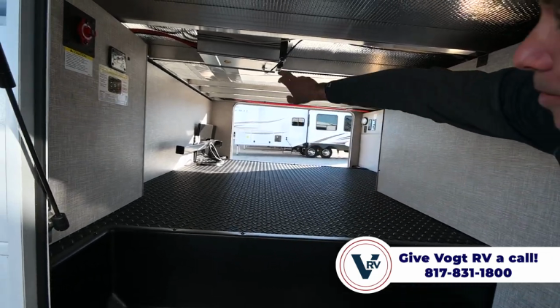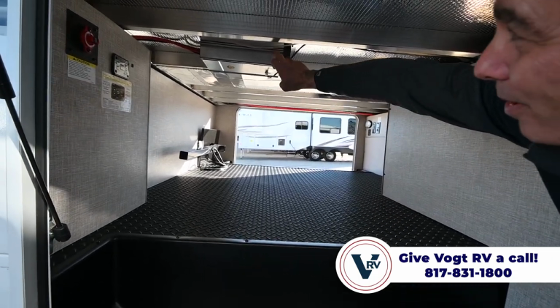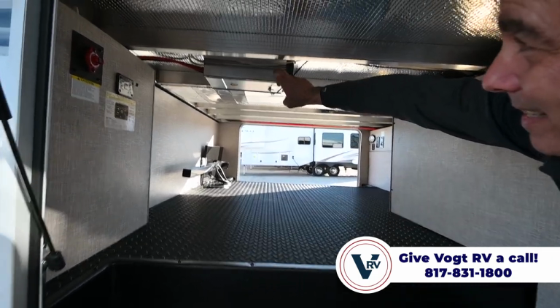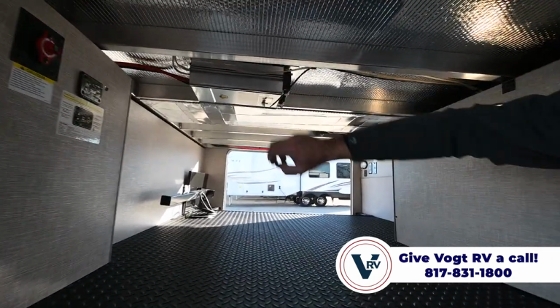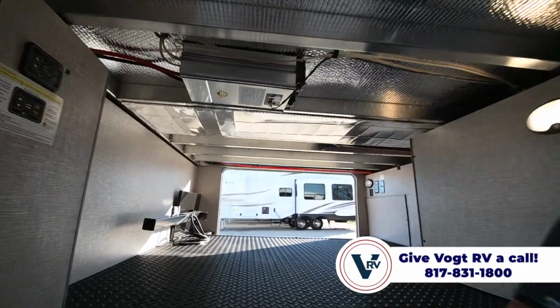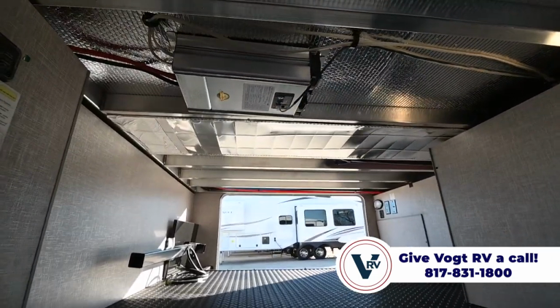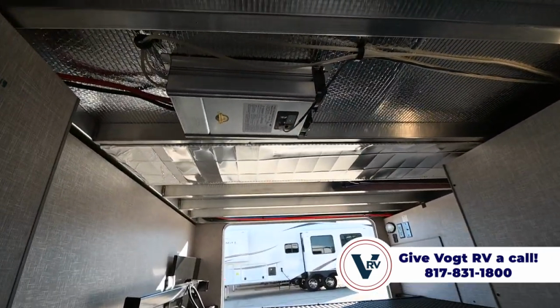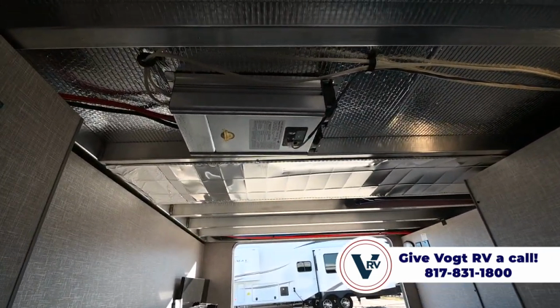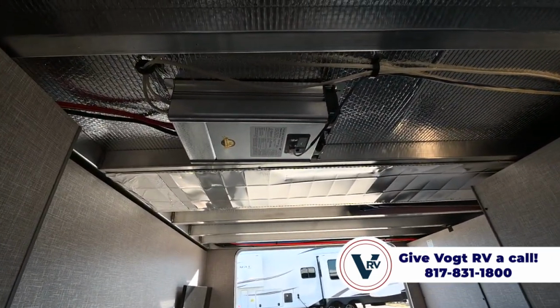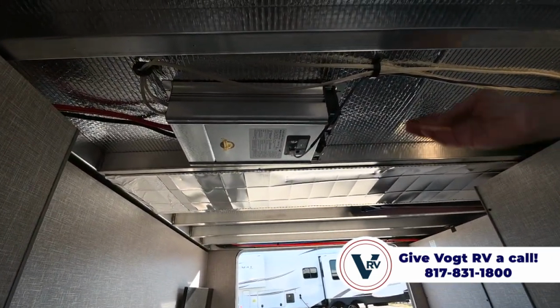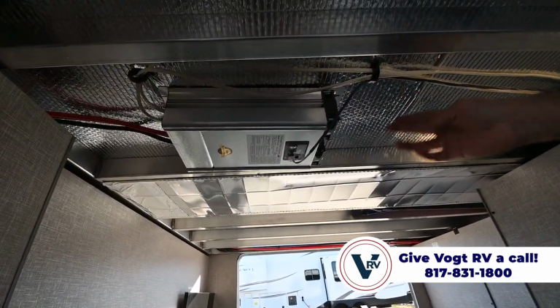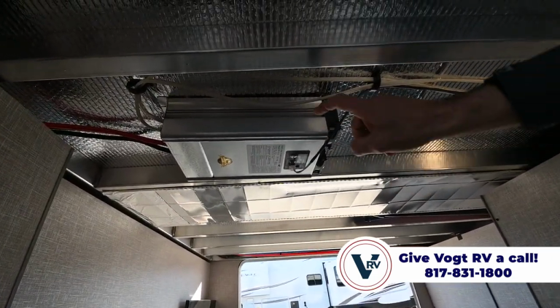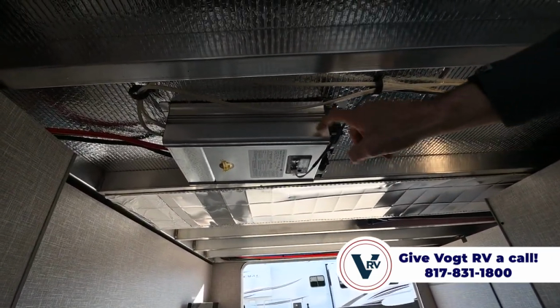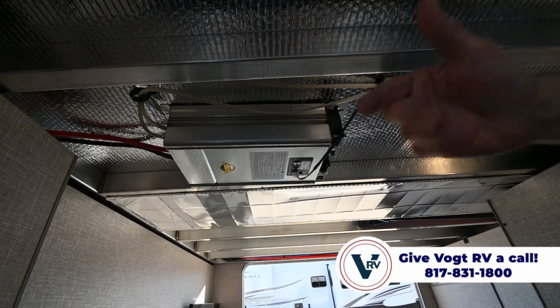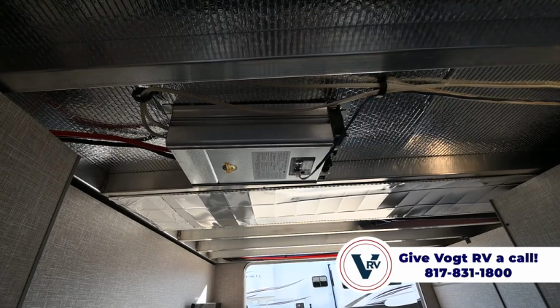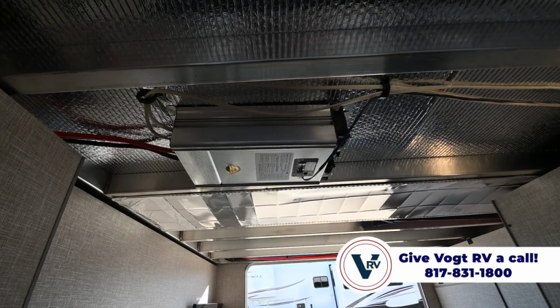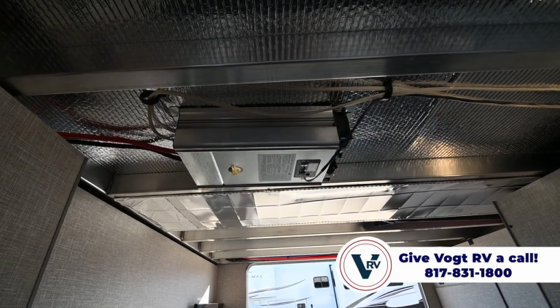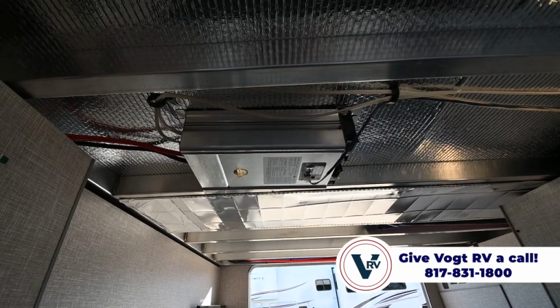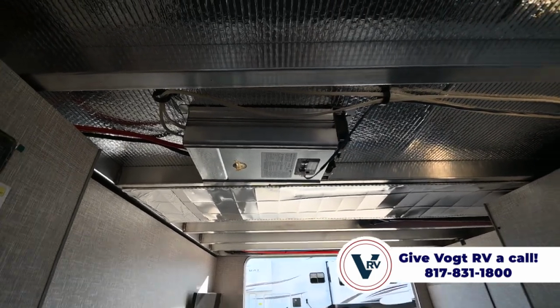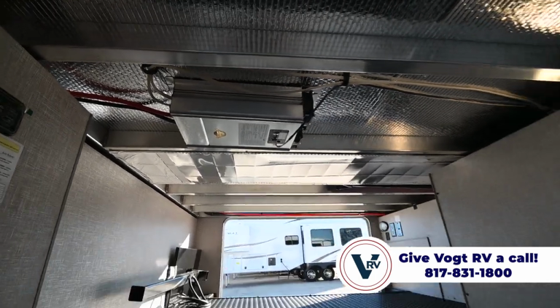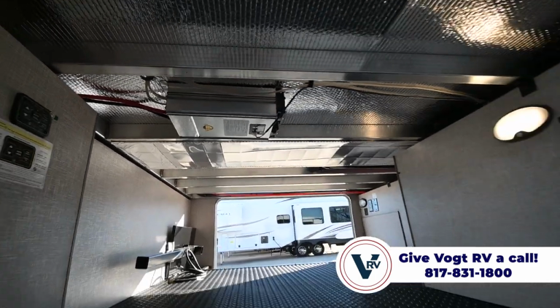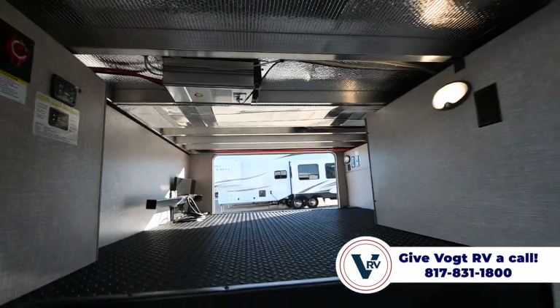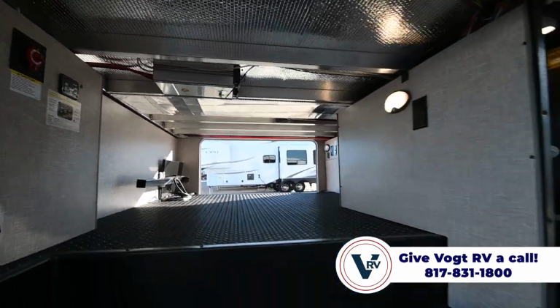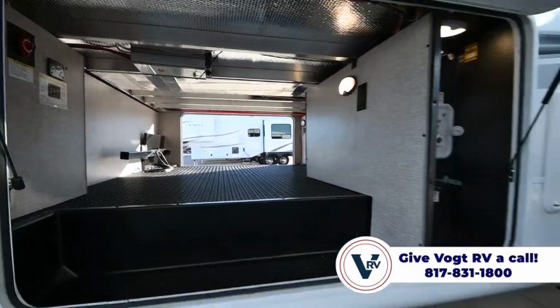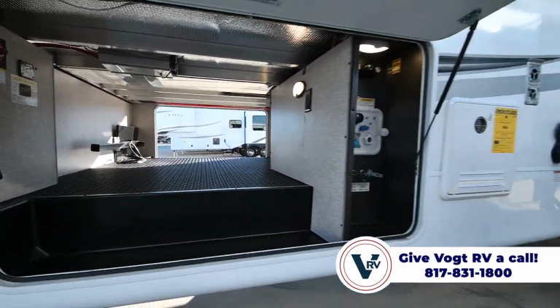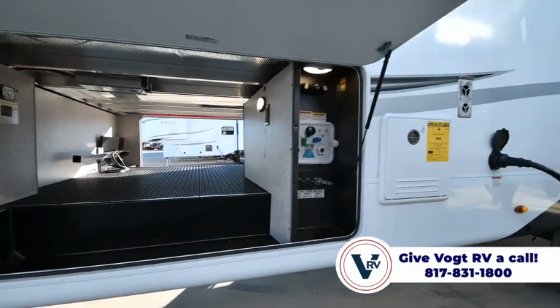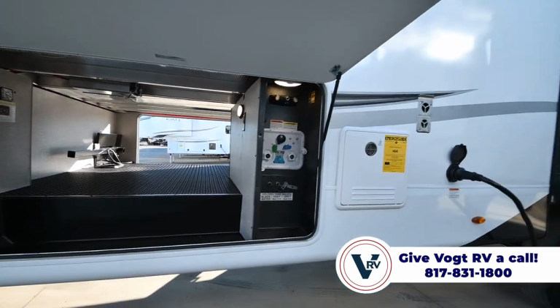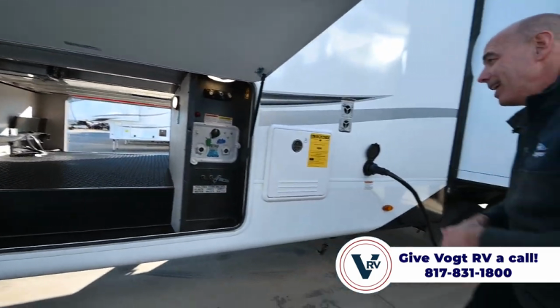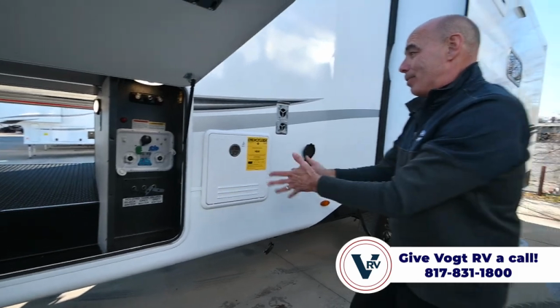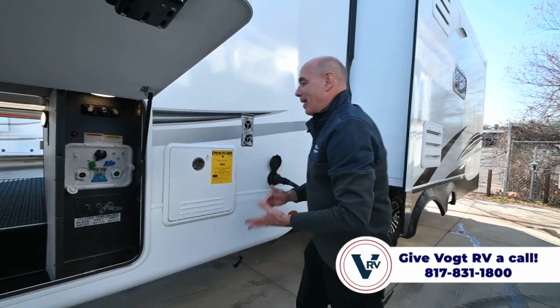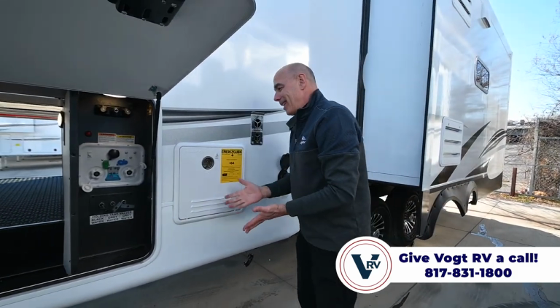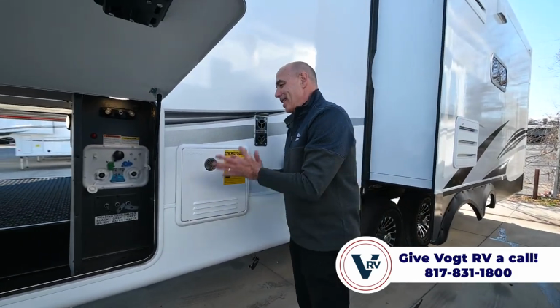We have our 1,800-watt pure sine wave inverter that lives up here. So you have household current on the inside of the coach even if you don't have shore power.